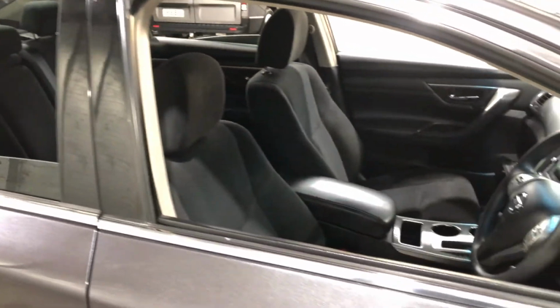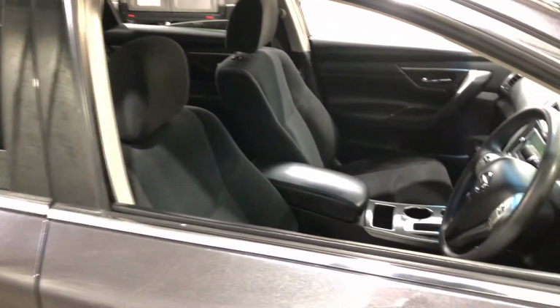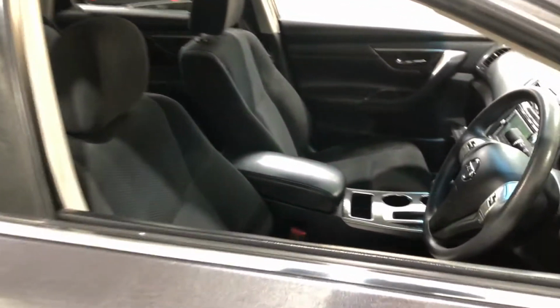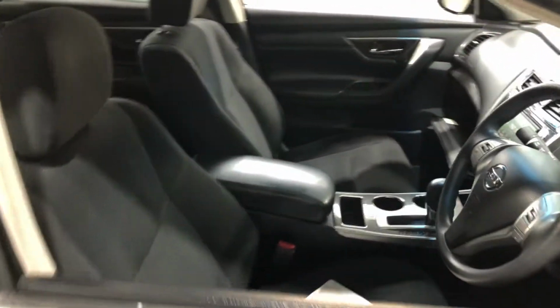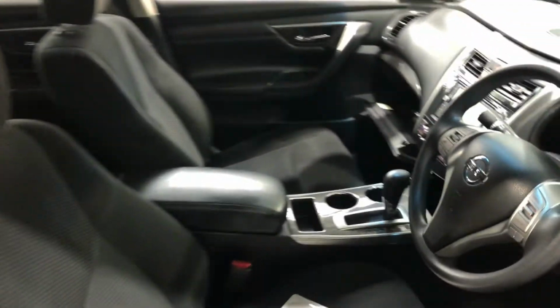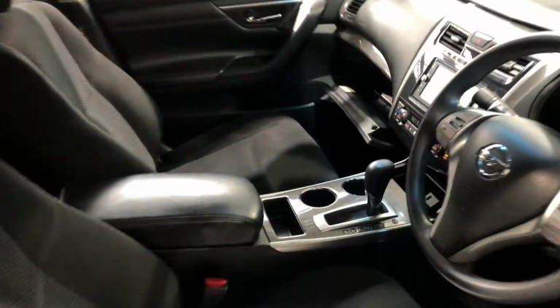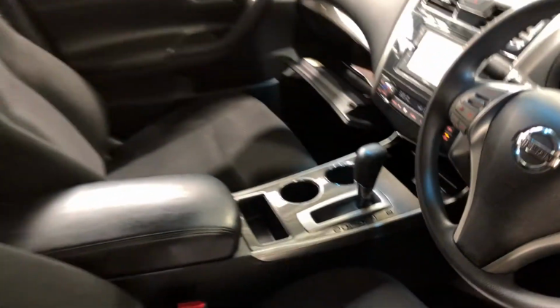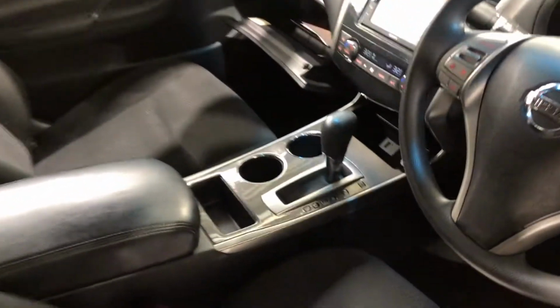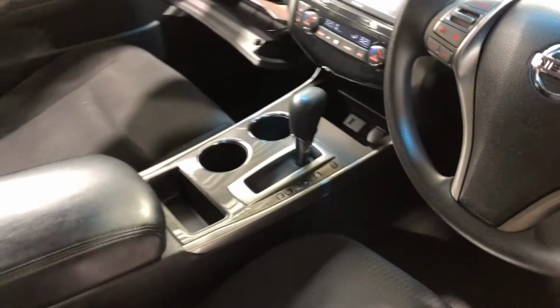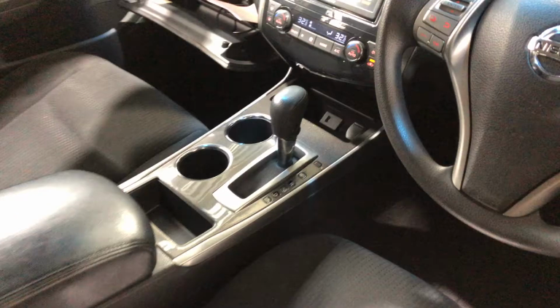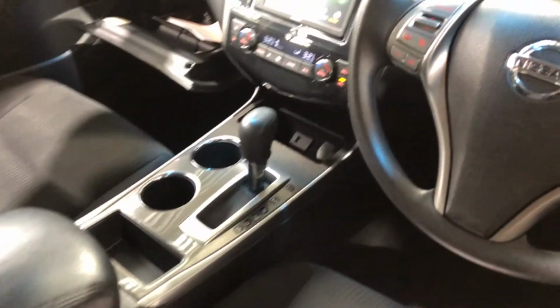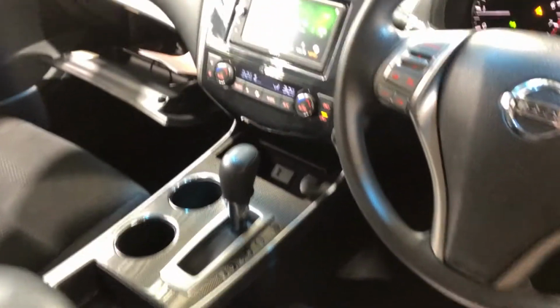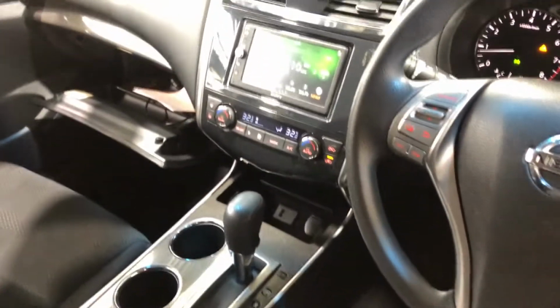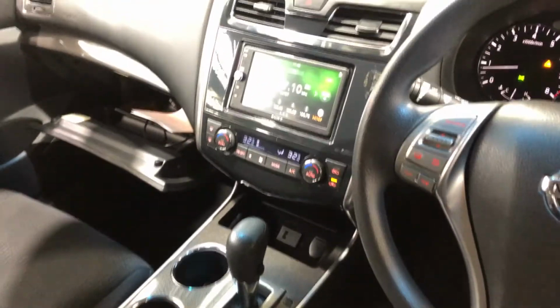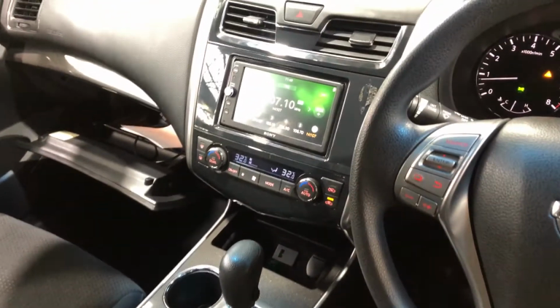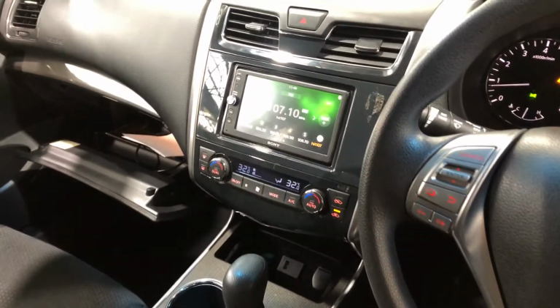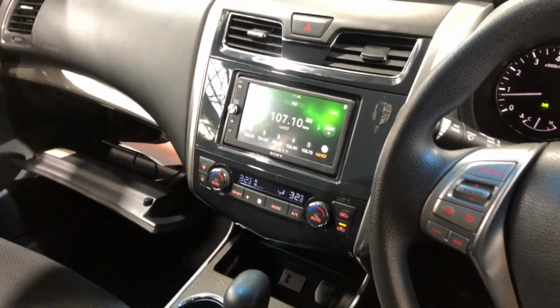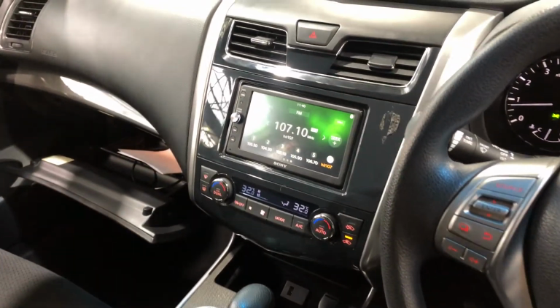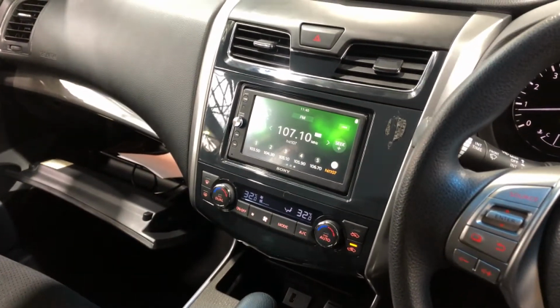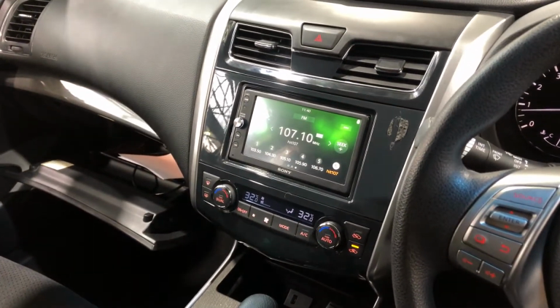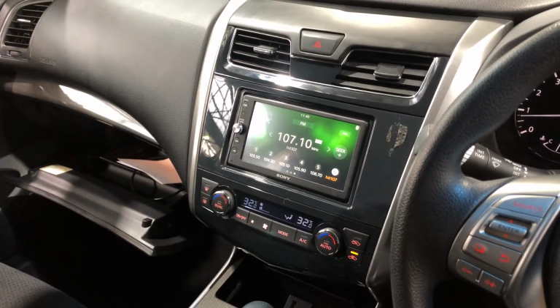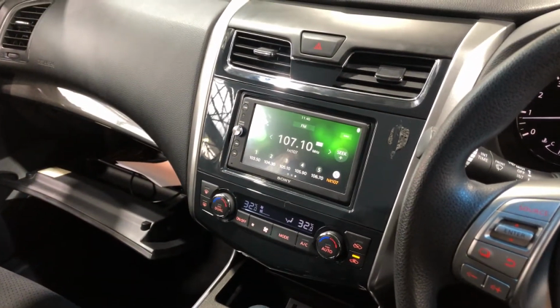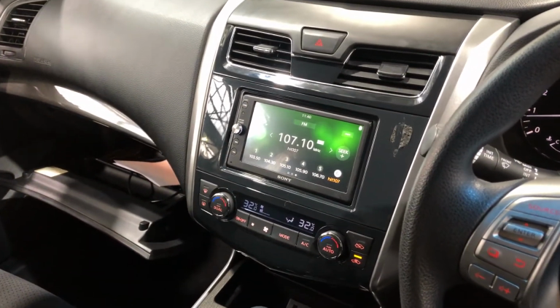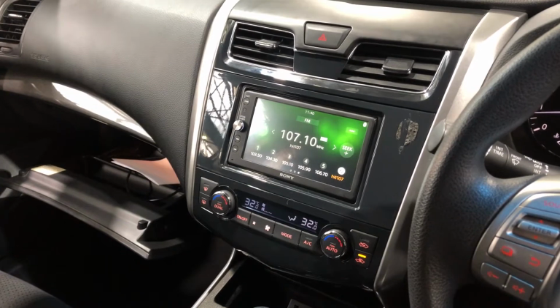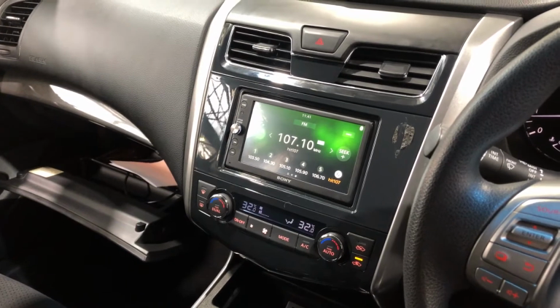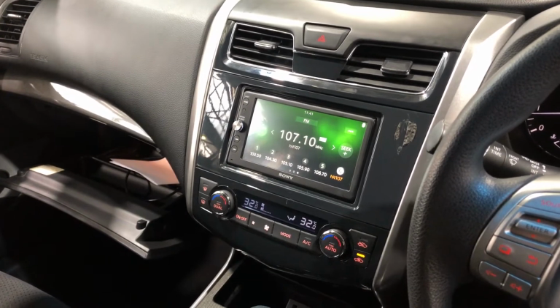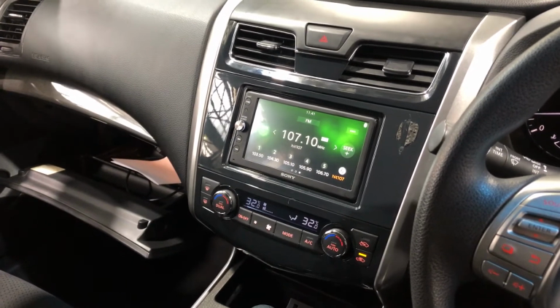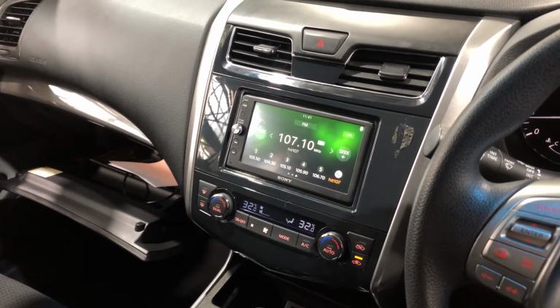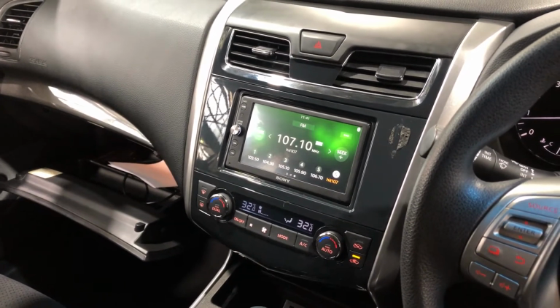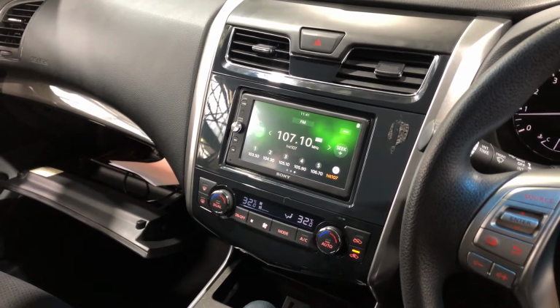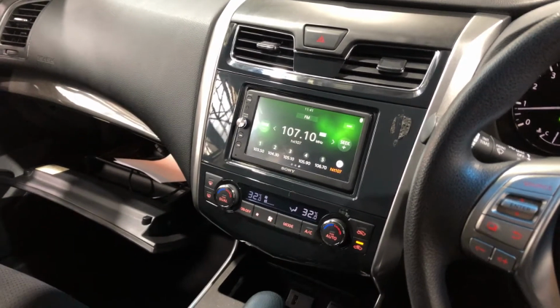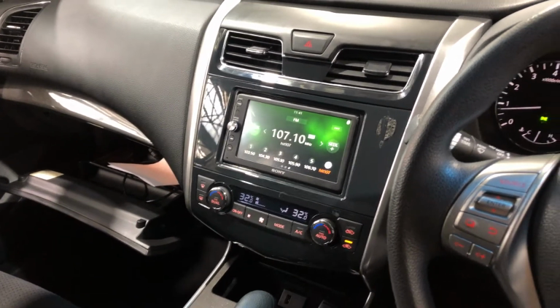This car comes in automatic transmission. The previous owner has installed an aftermarket head unit with reverse camera and Bluetooth connectivity.